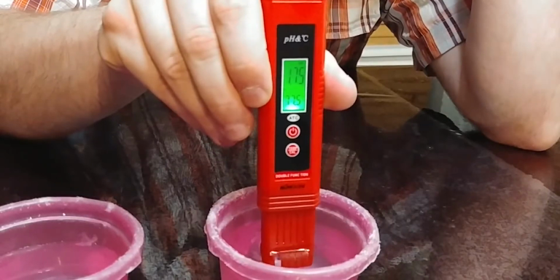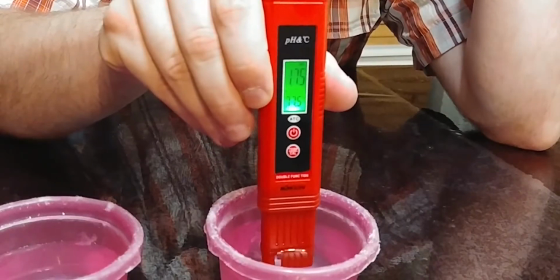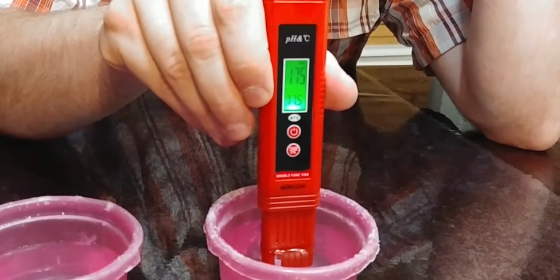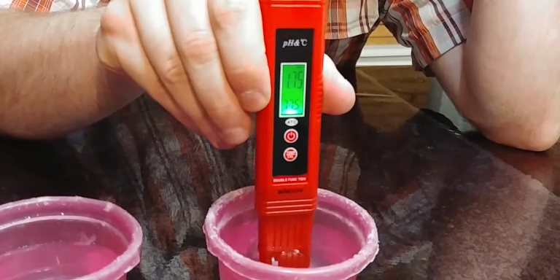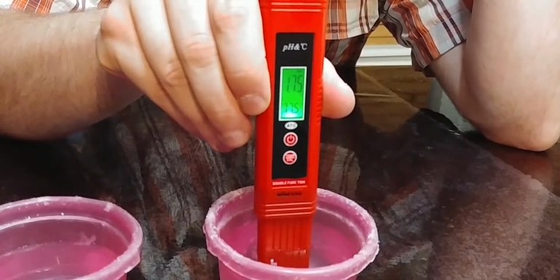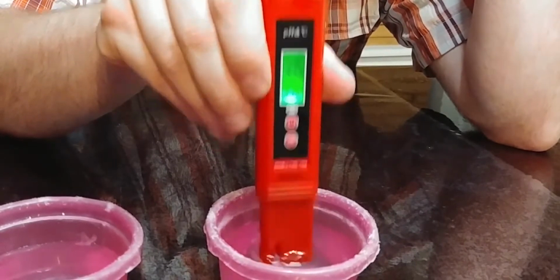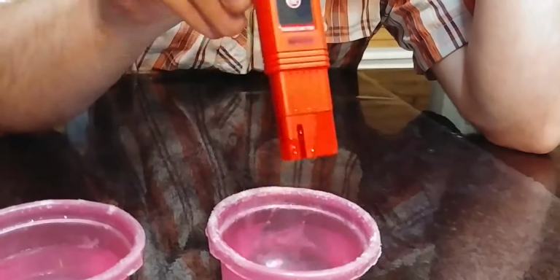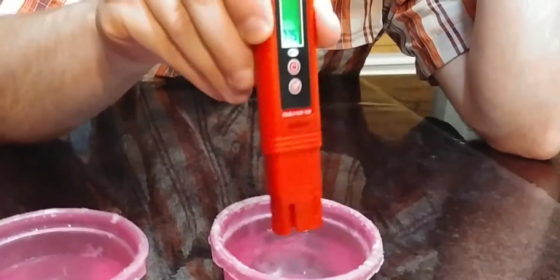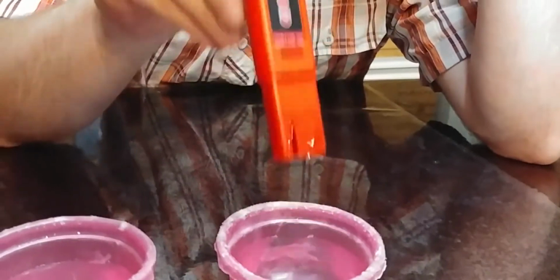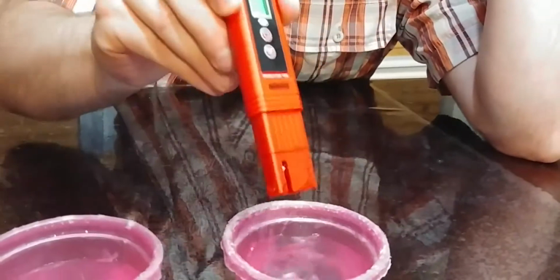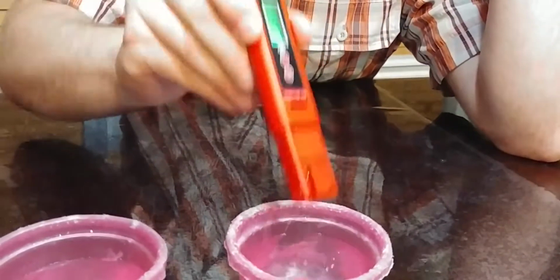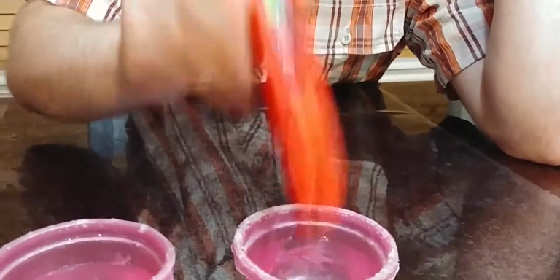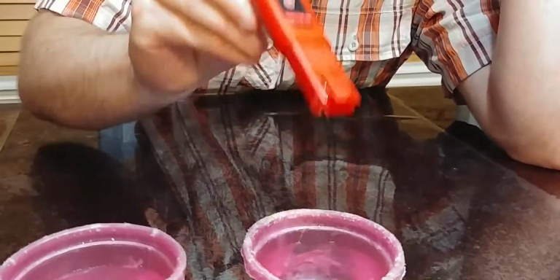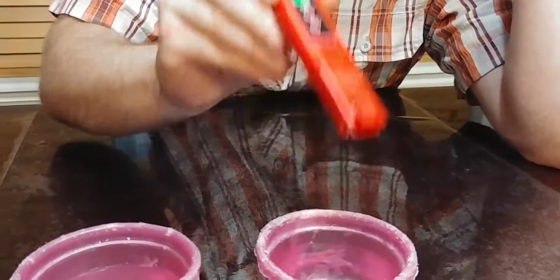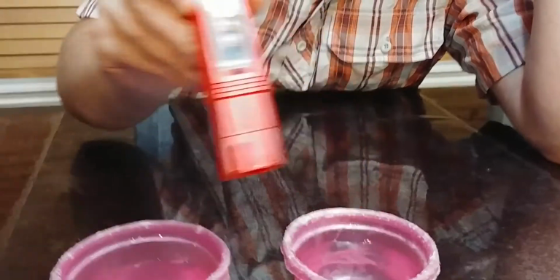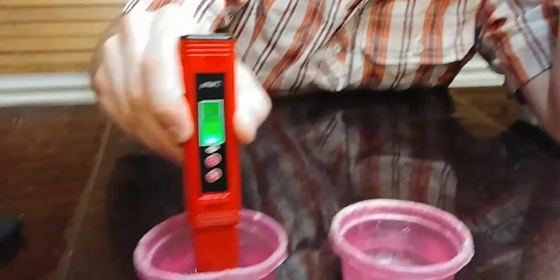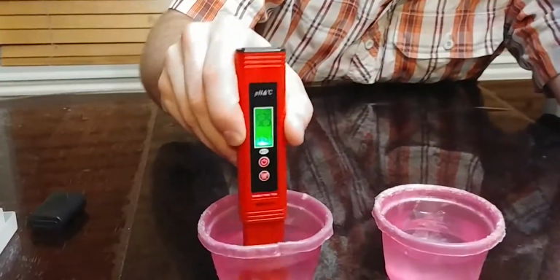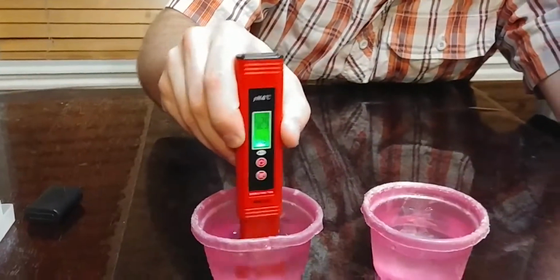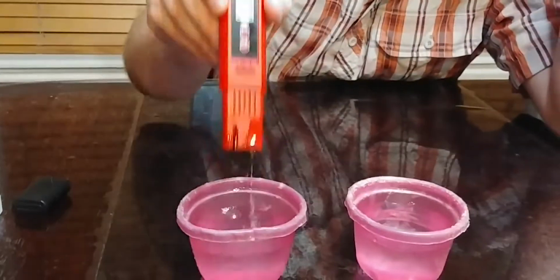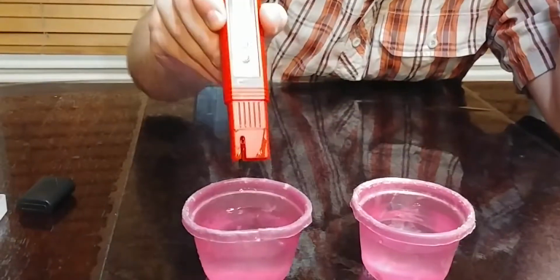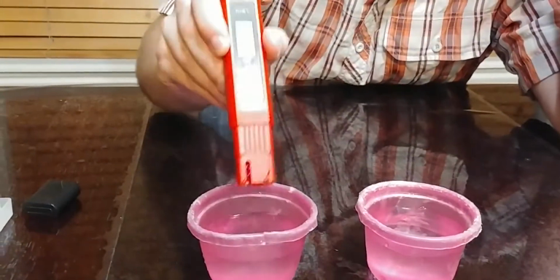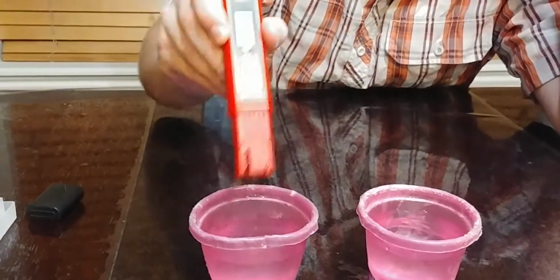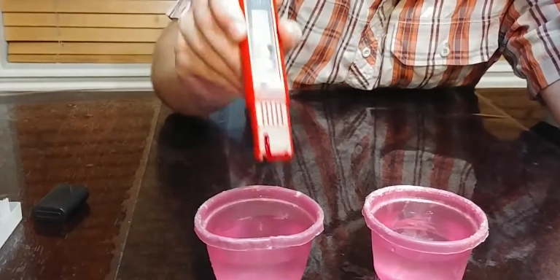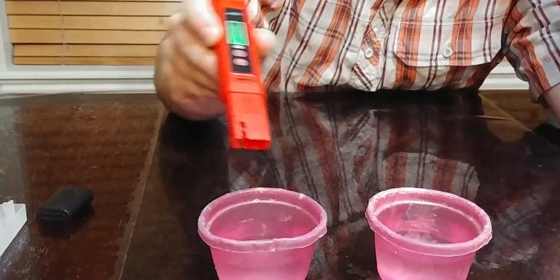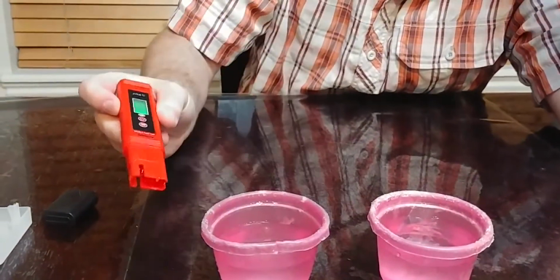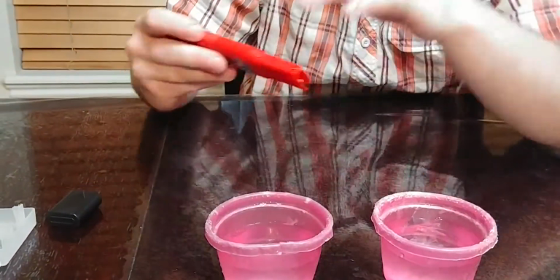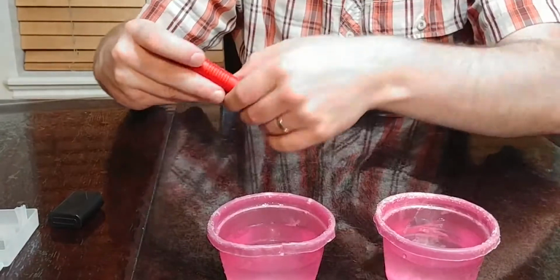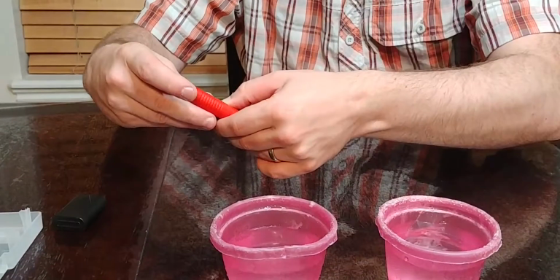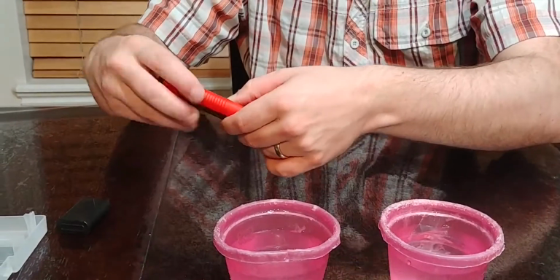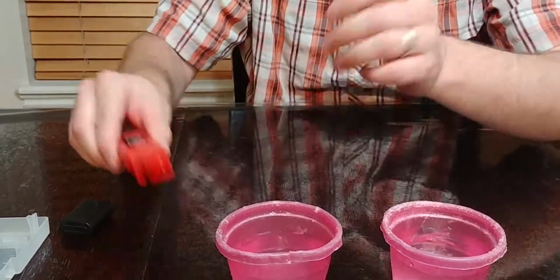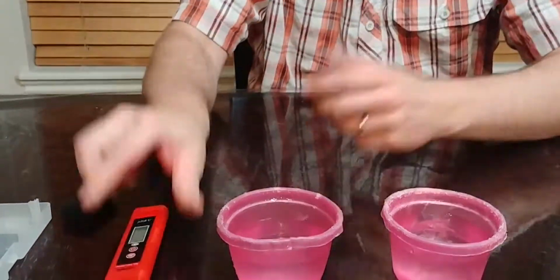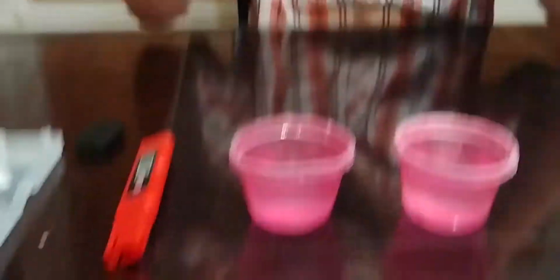Really simple, really easy to do. All you do is take it out, get that liquid off, dry it off with a little towel, put the cap back on, turn it off and you're done.